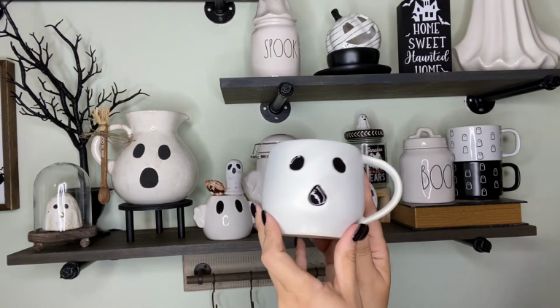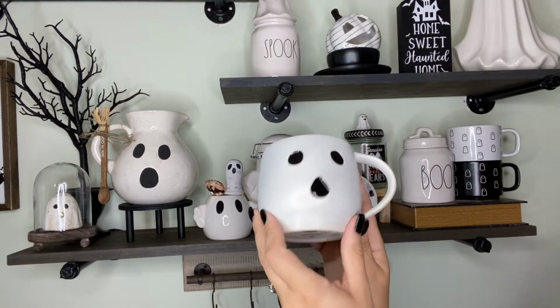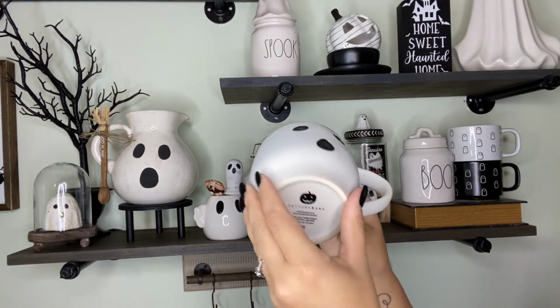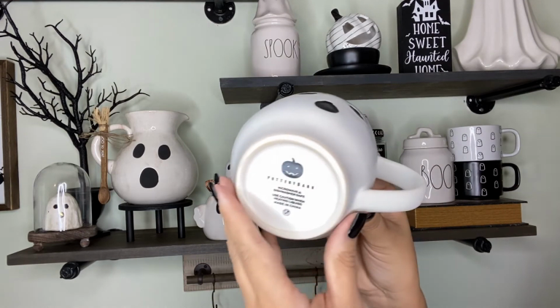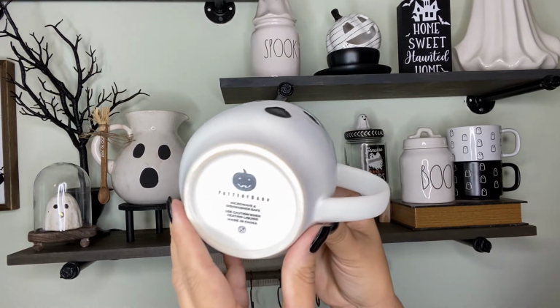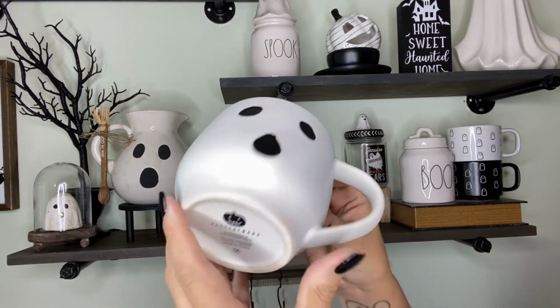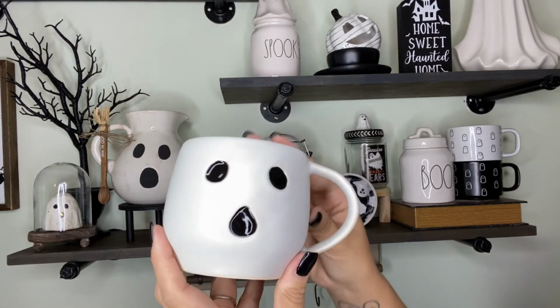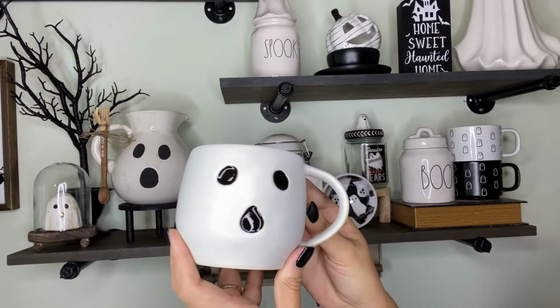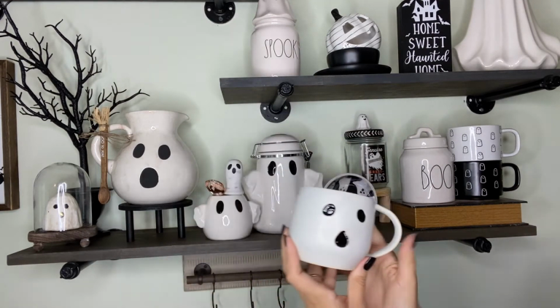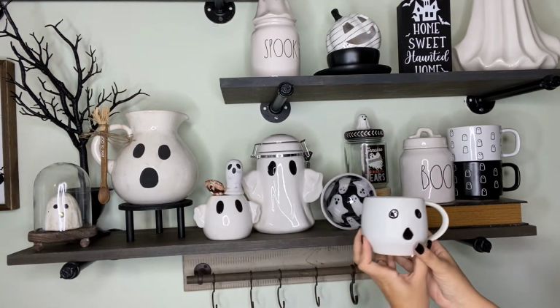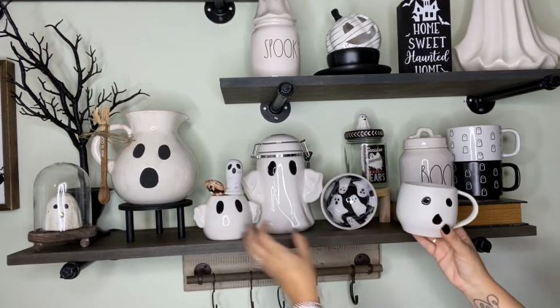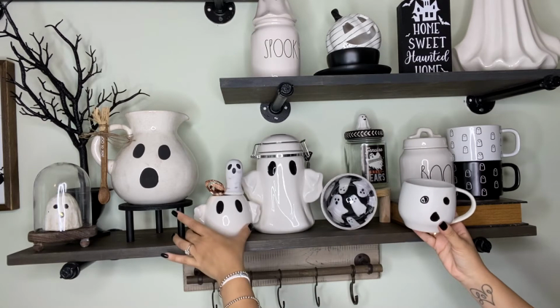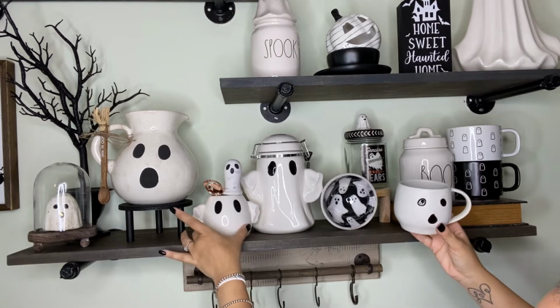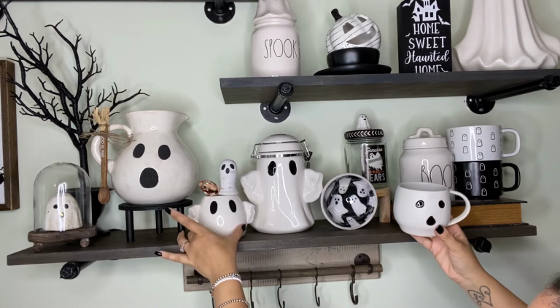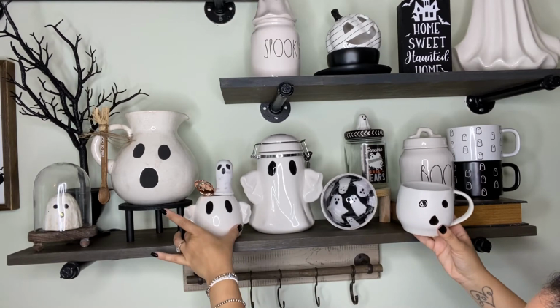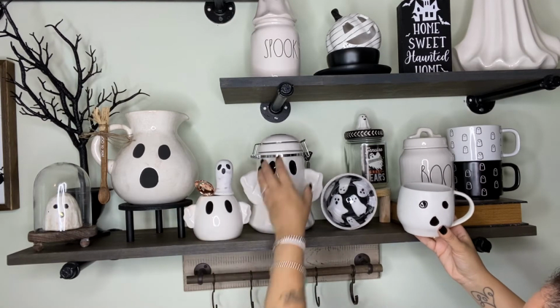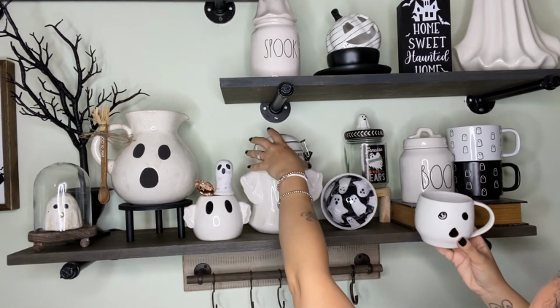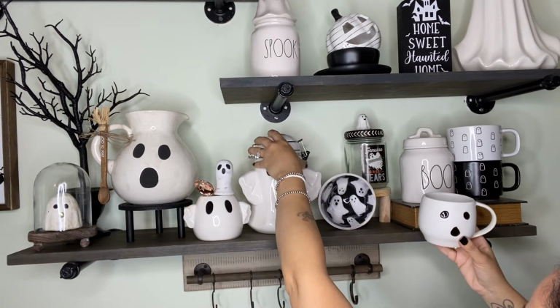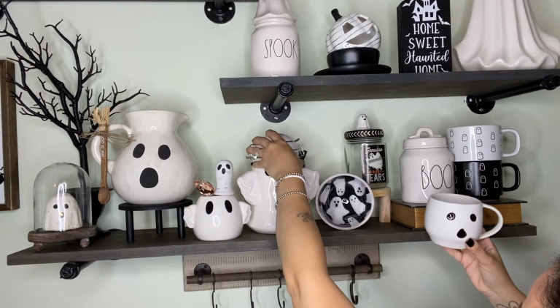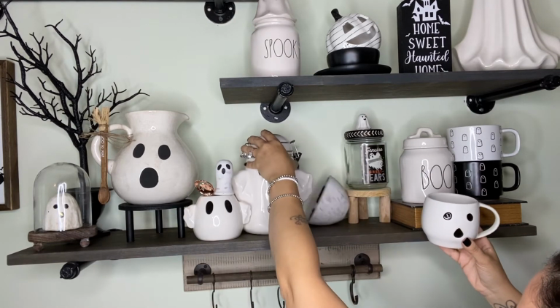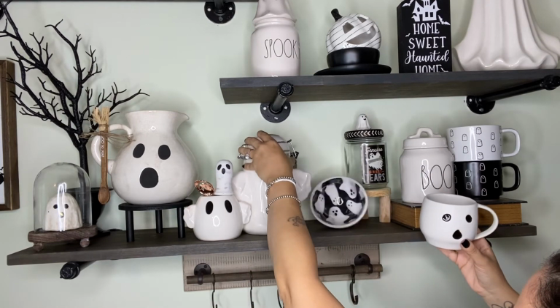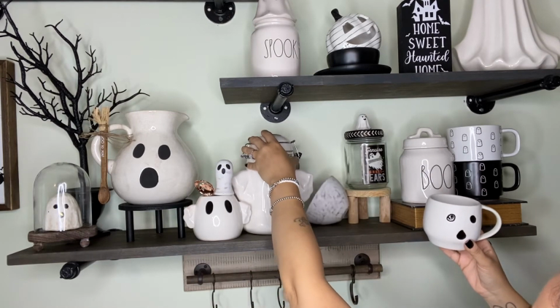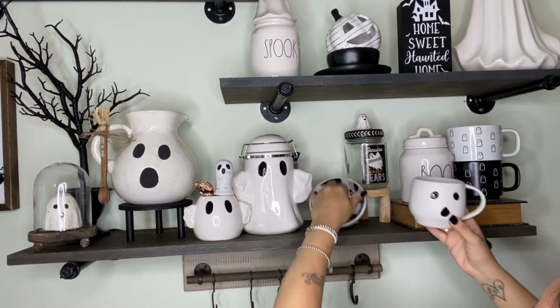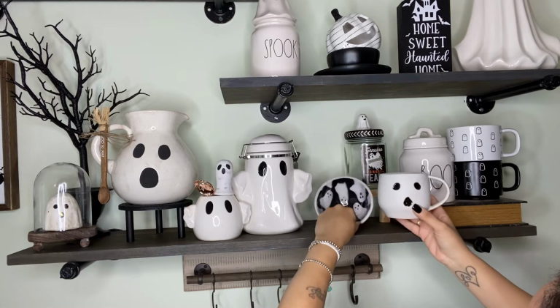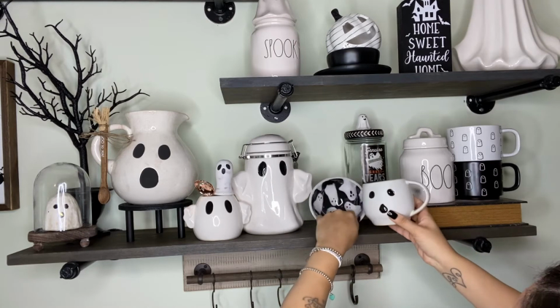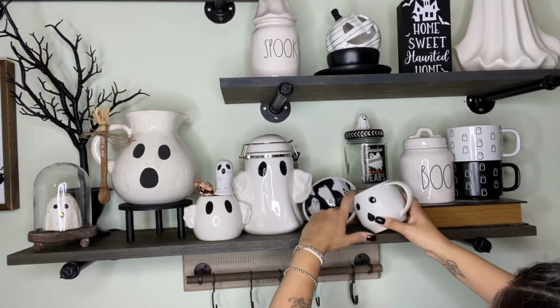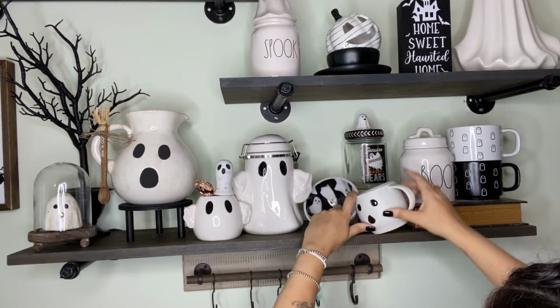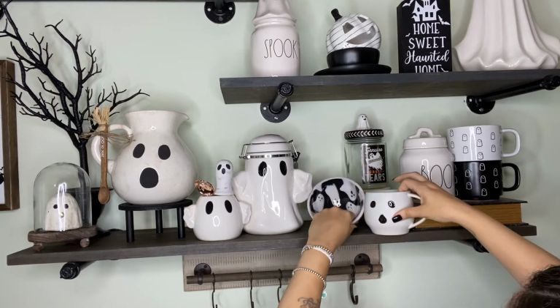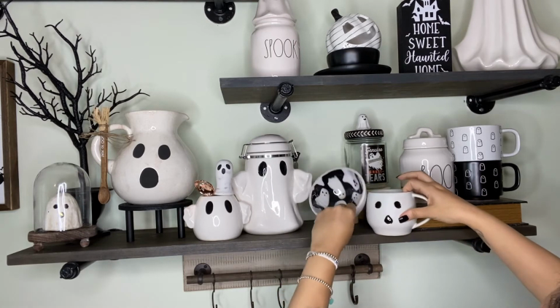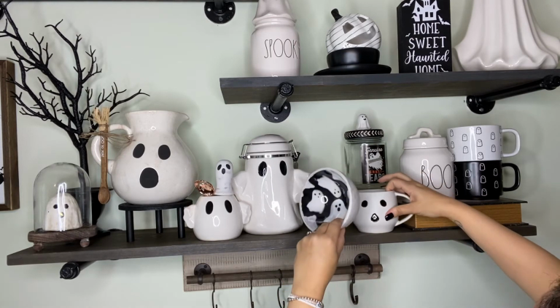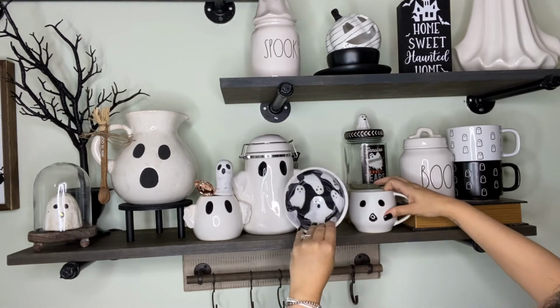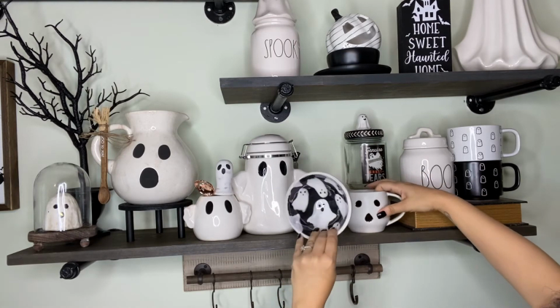I got this little ghost mug from Pottery Barn — it's the cutest. It's my second one; I purchased one last year. Every year they come out with the cutest ghost mugs and I always pick them up.